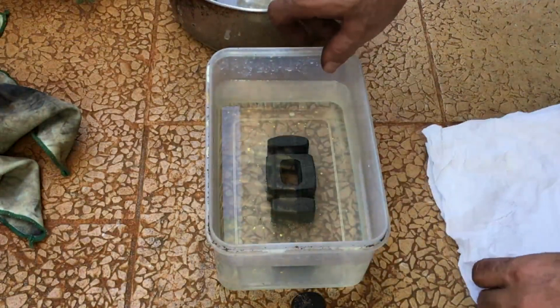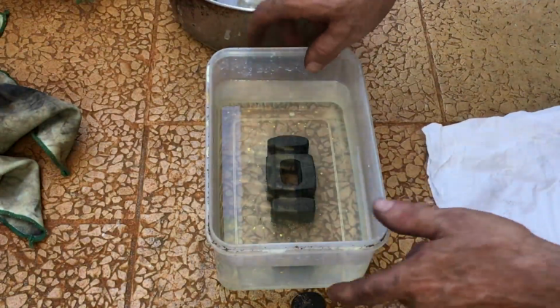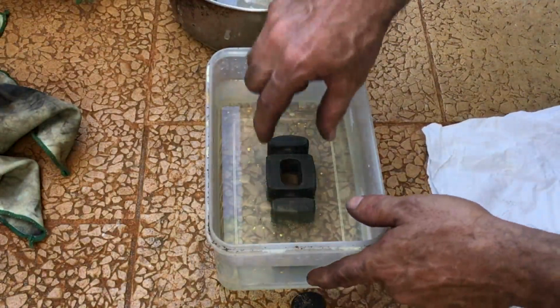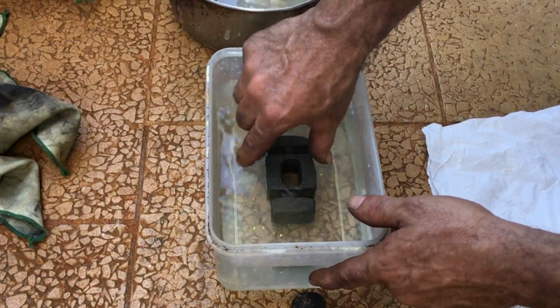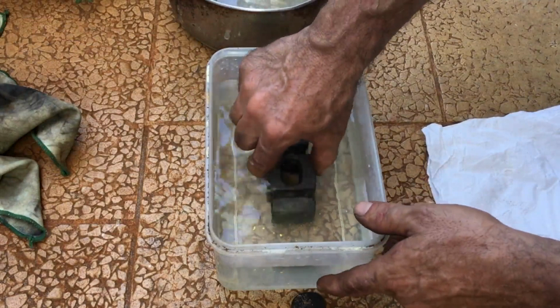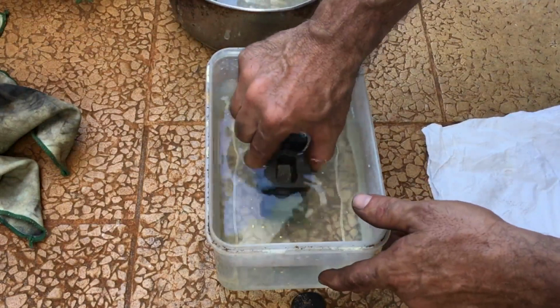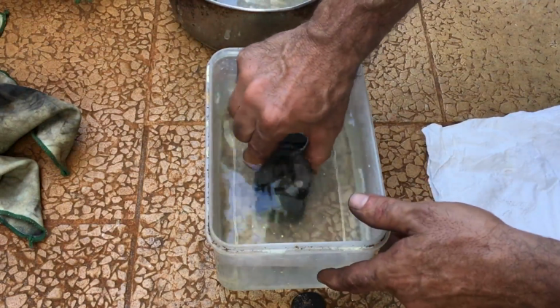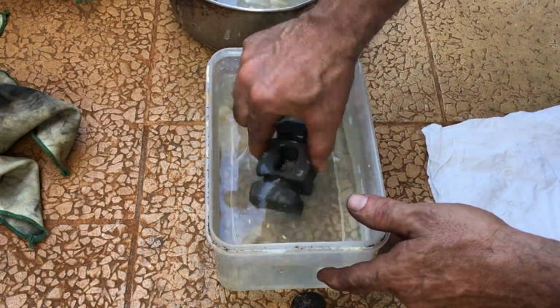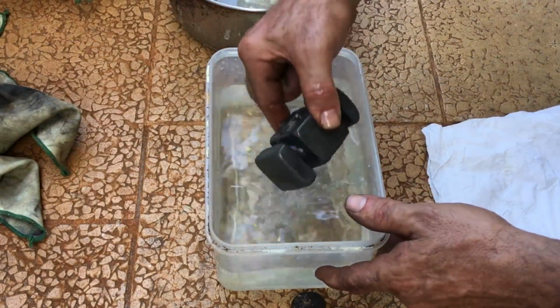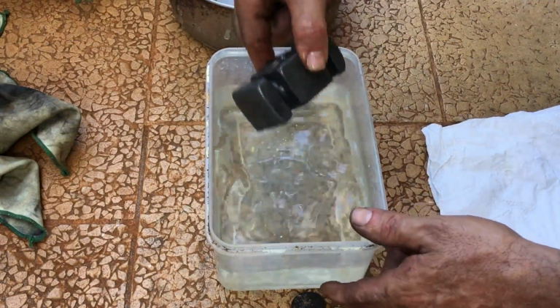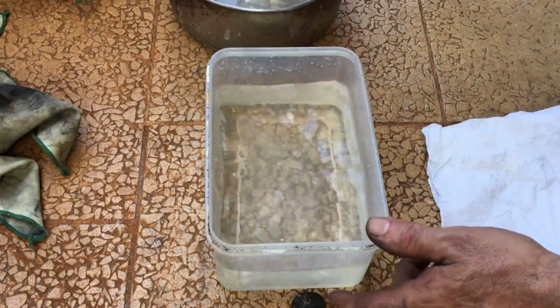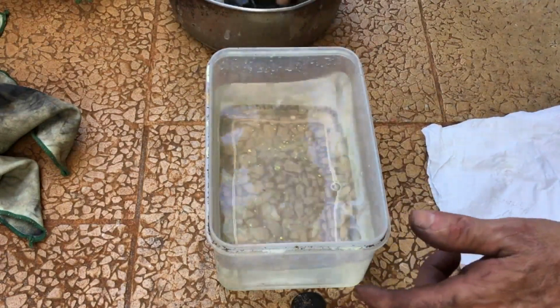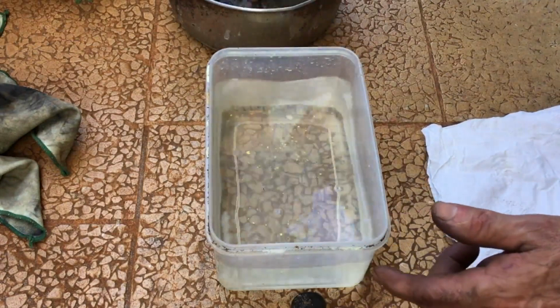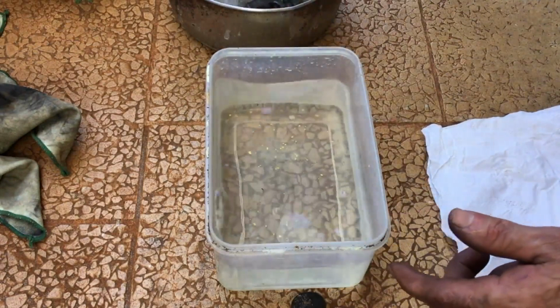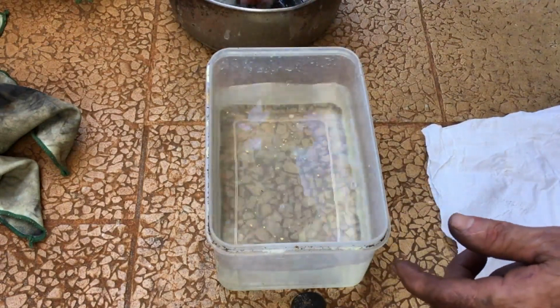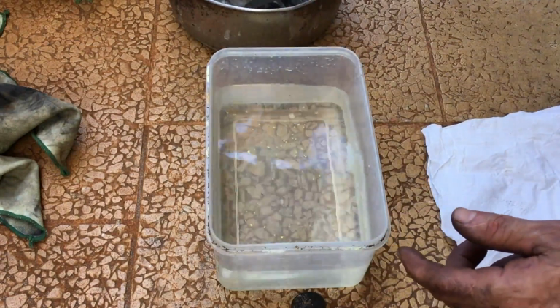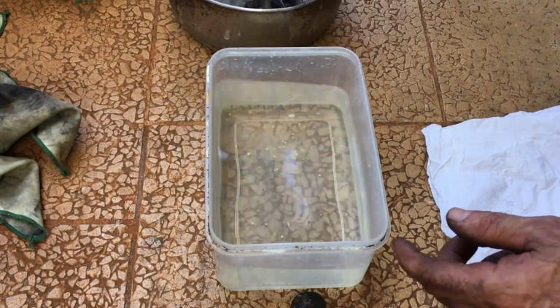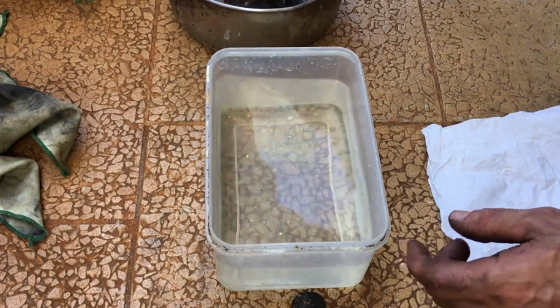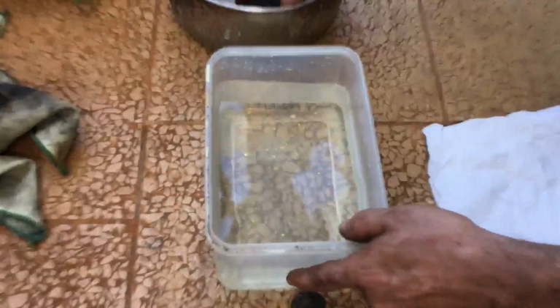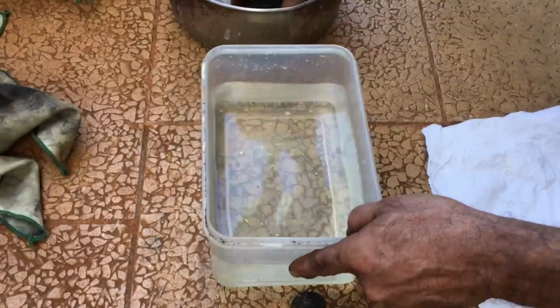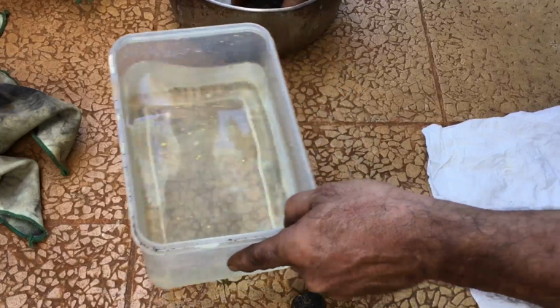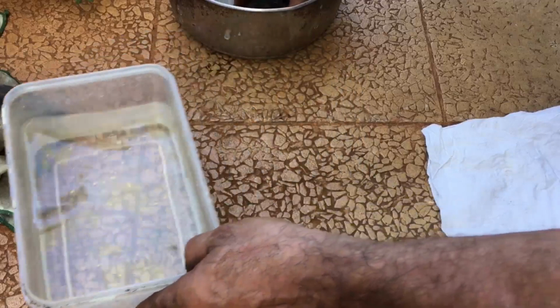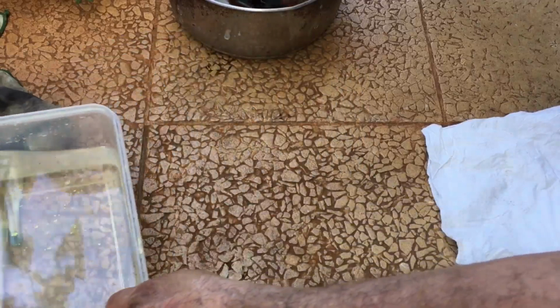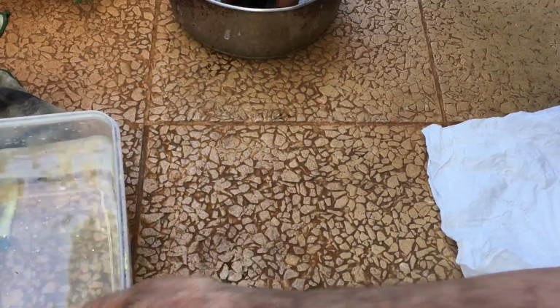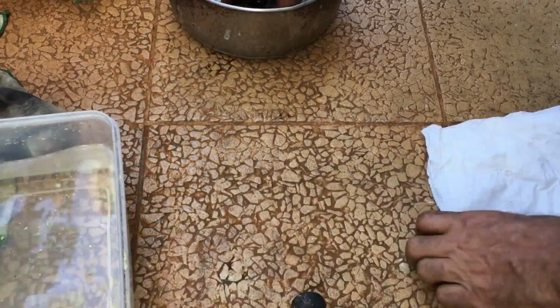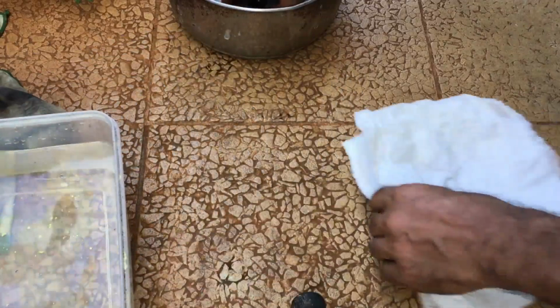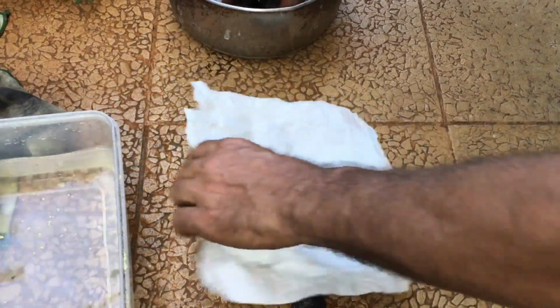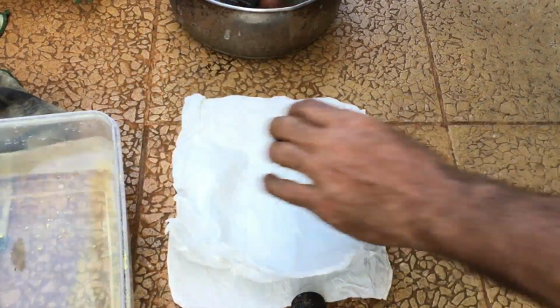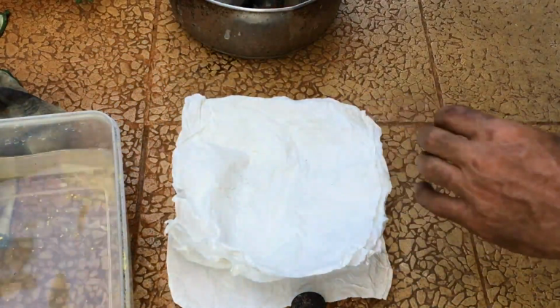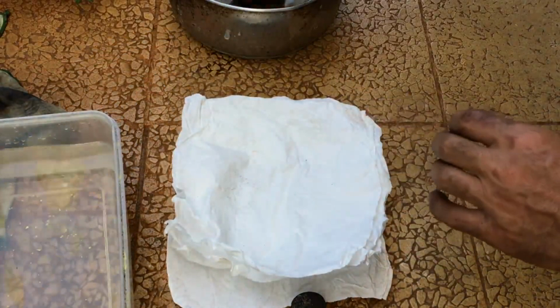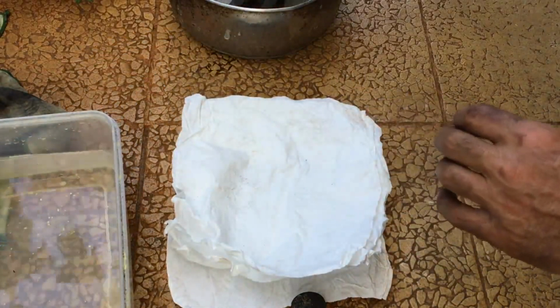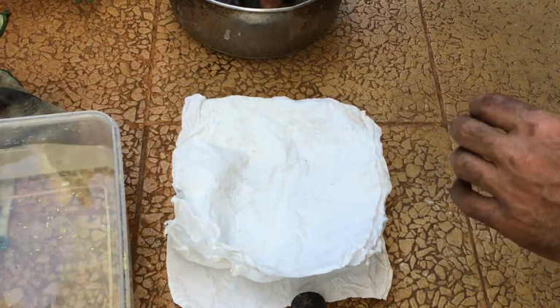Oxalic acid is not terribly strong. I'm putting my hands in here because I'm going to wash them immediately — it would burn your skin otherwise, but not very seriously.